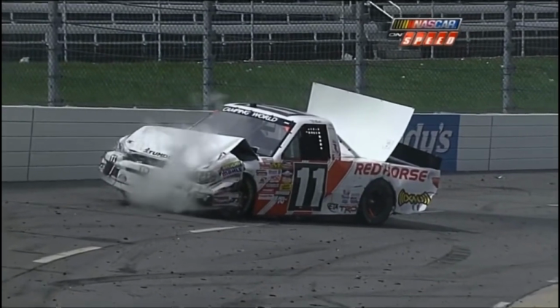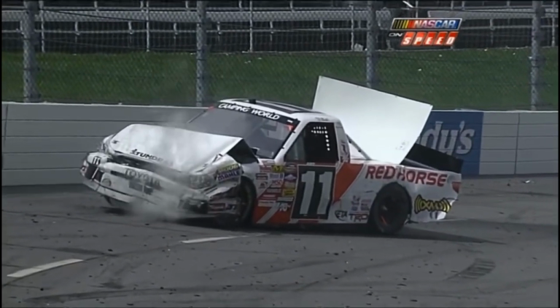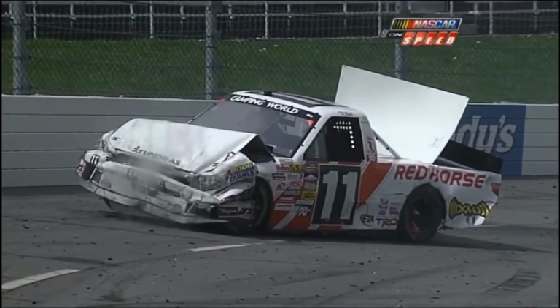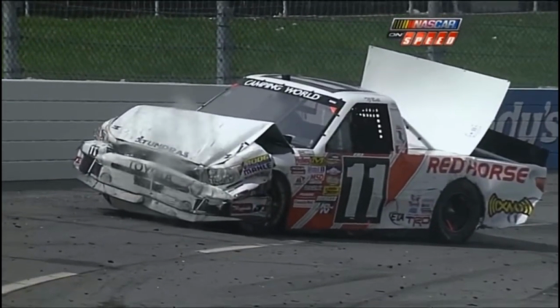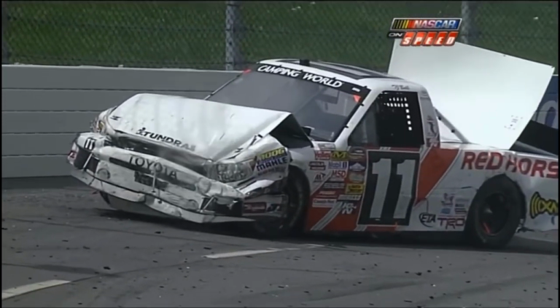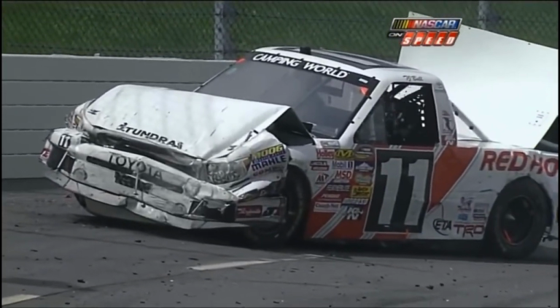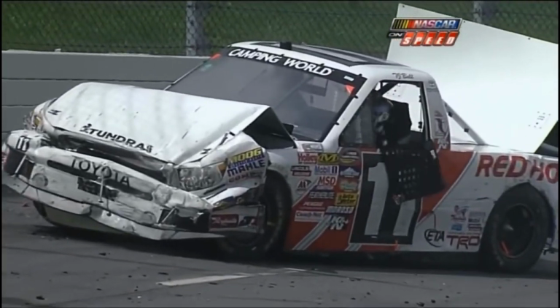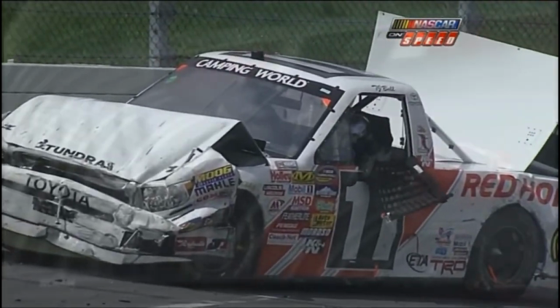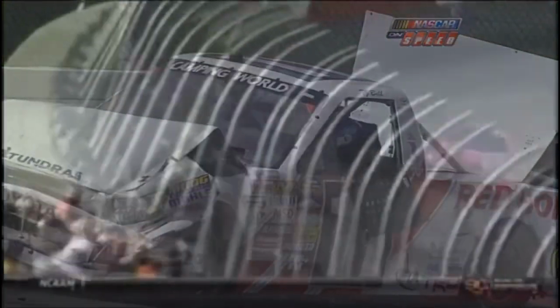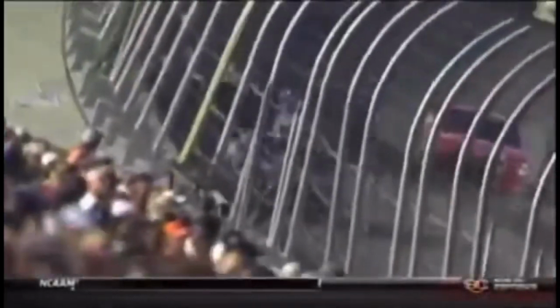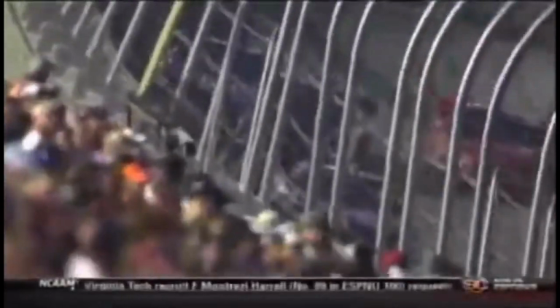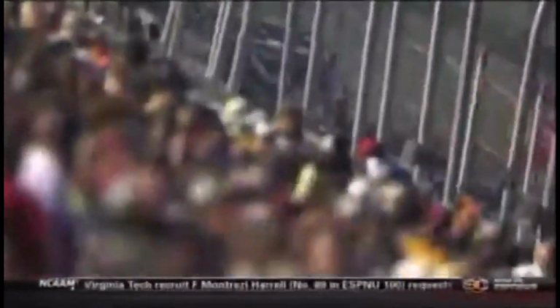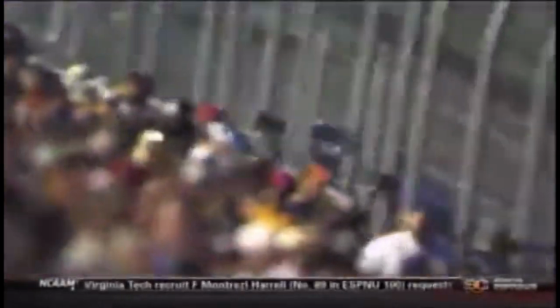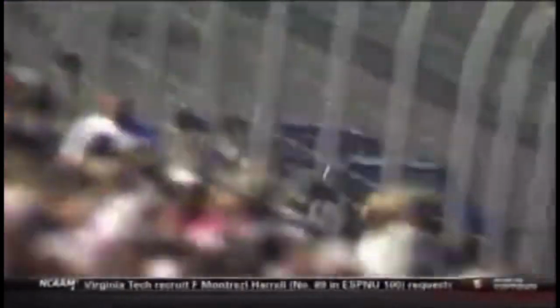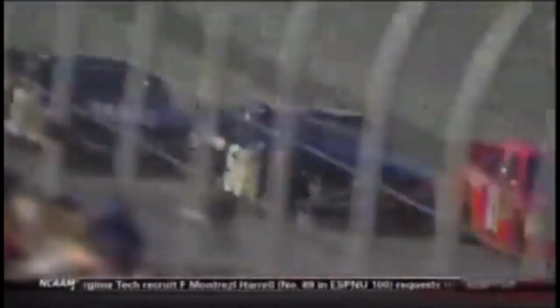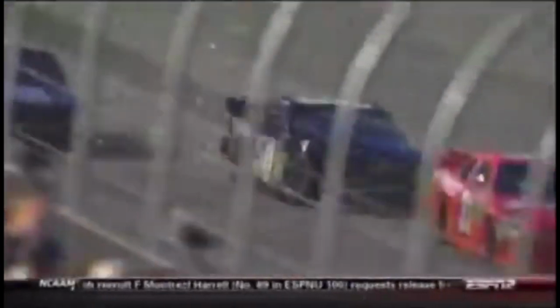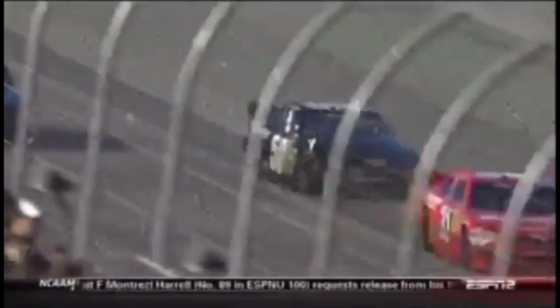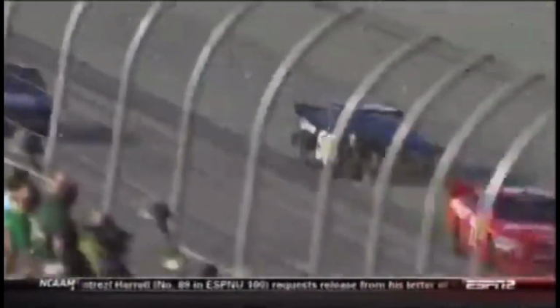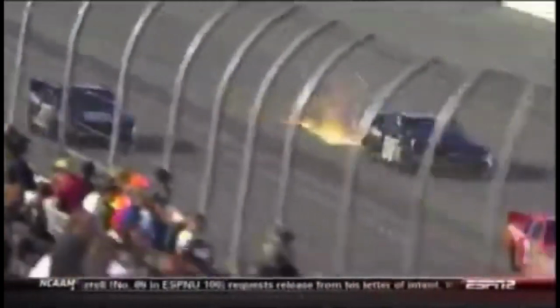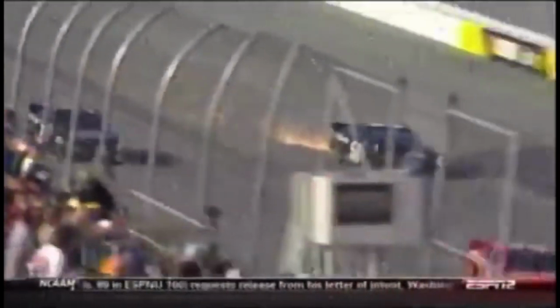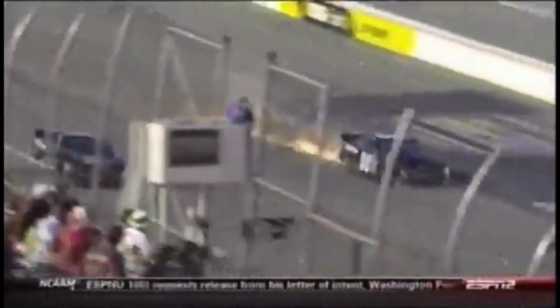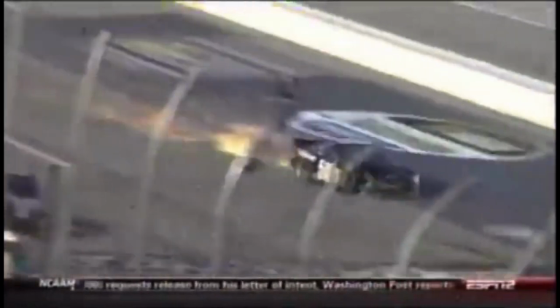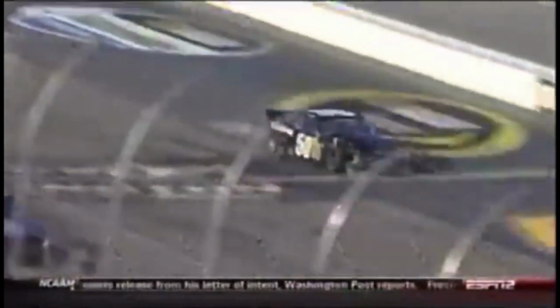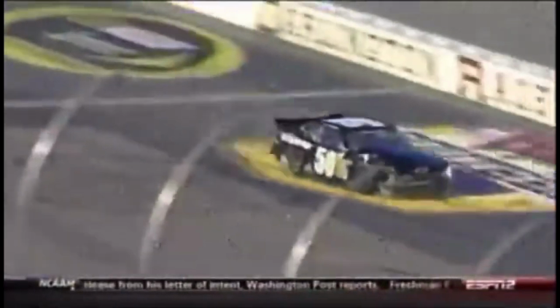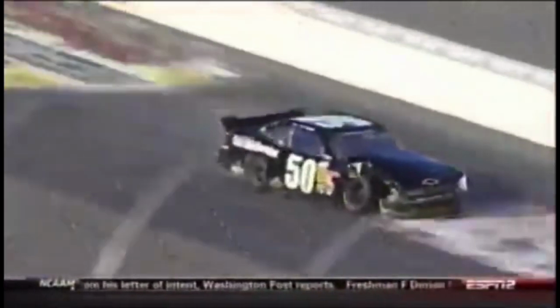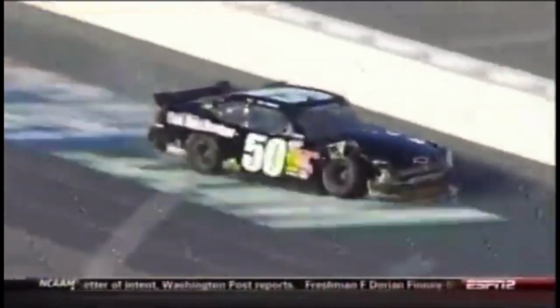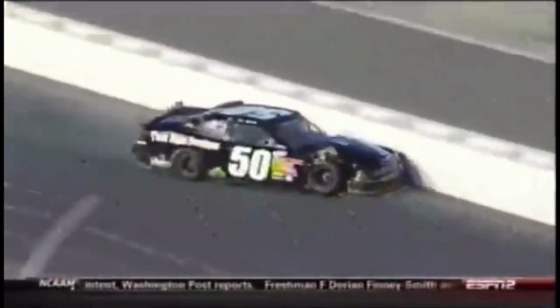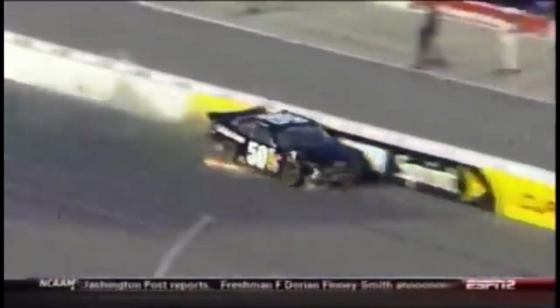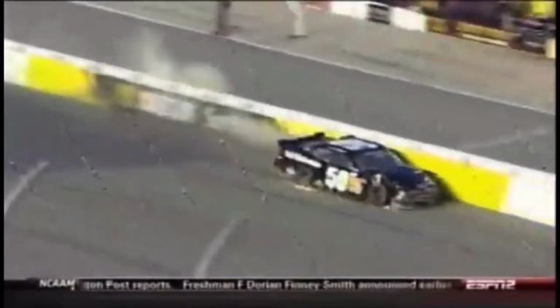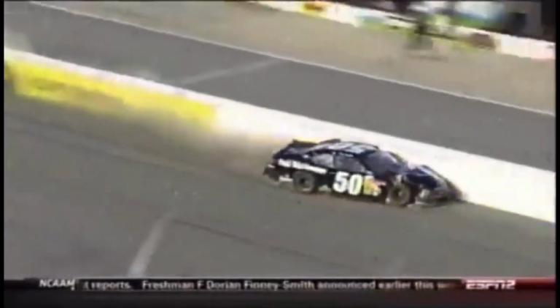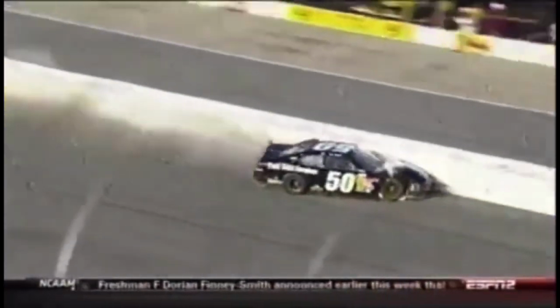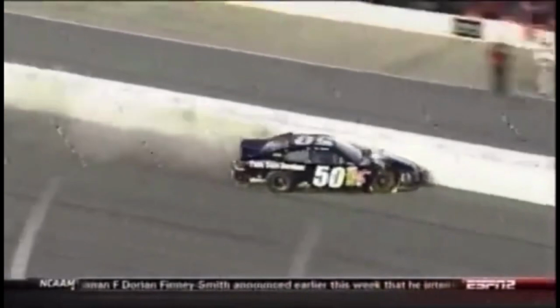Slammed into the inside wall and then kicked it back out to the outside. Boy, that's a tough one. You never know what happened the lap before, the corner before, but that was just a lot of cars trying to fit in one spot there.